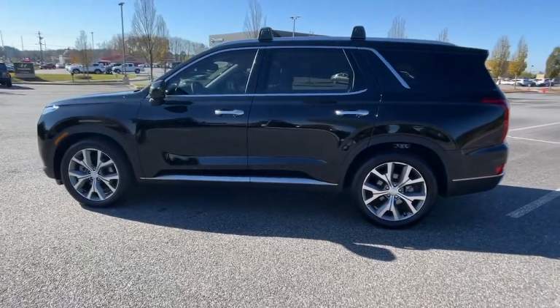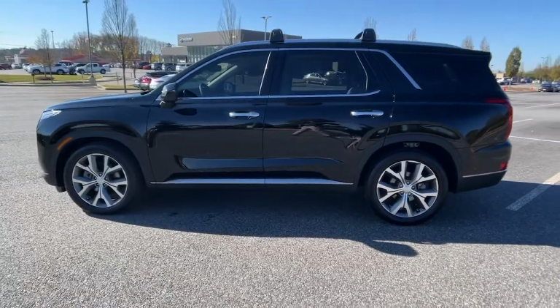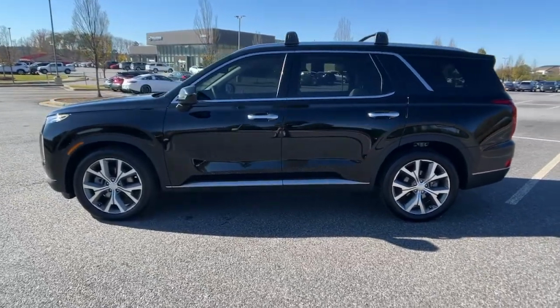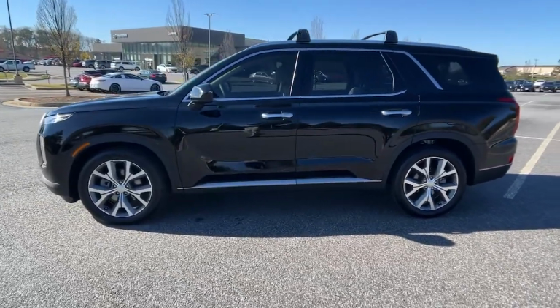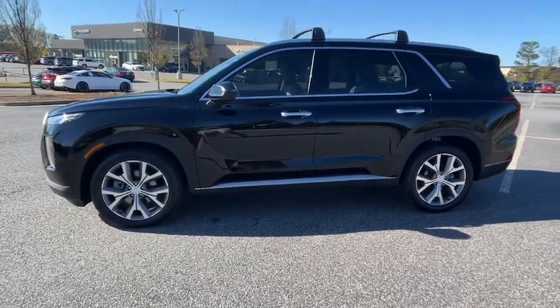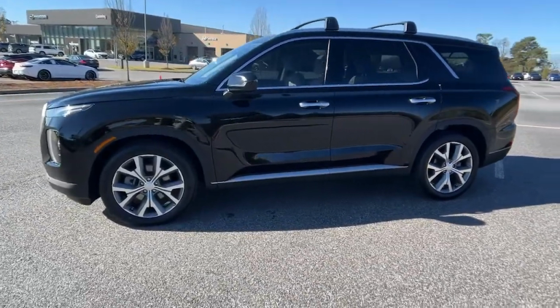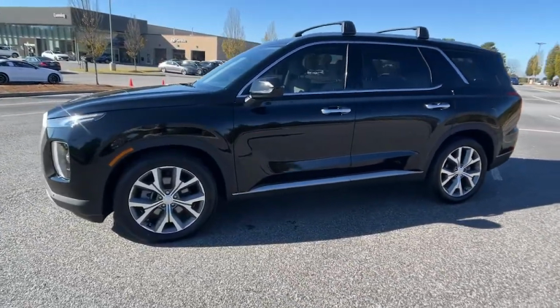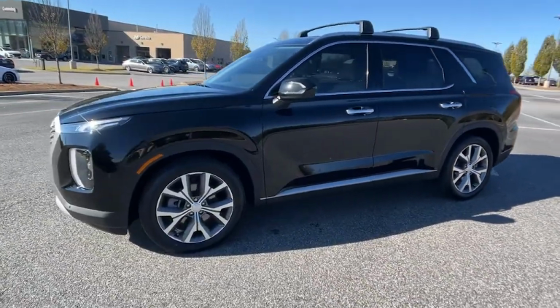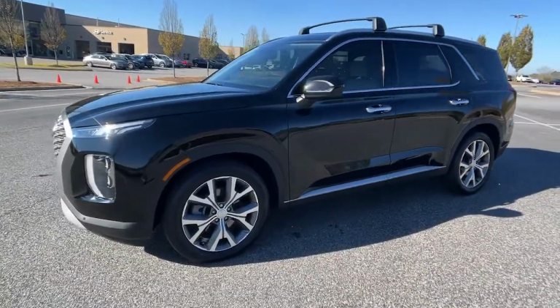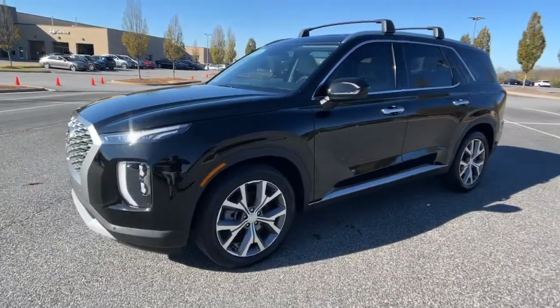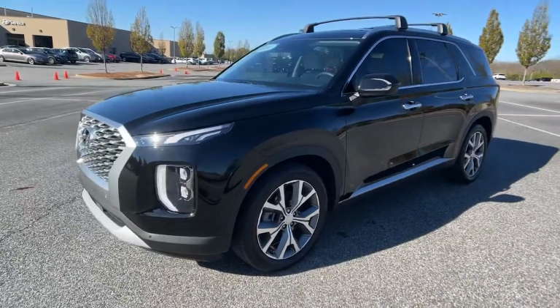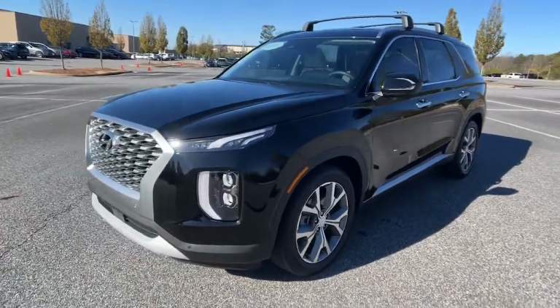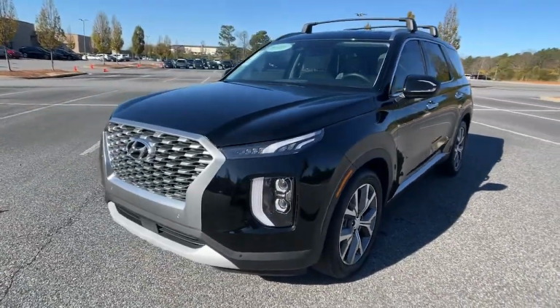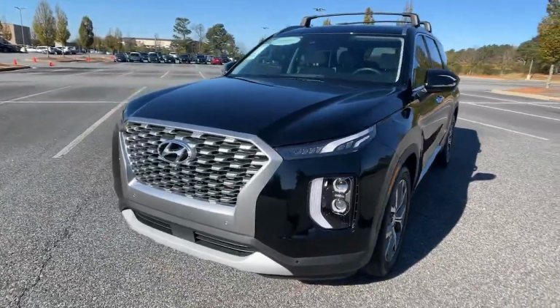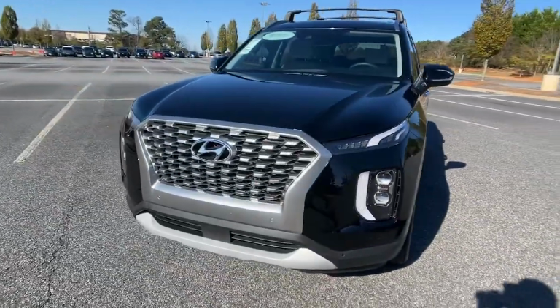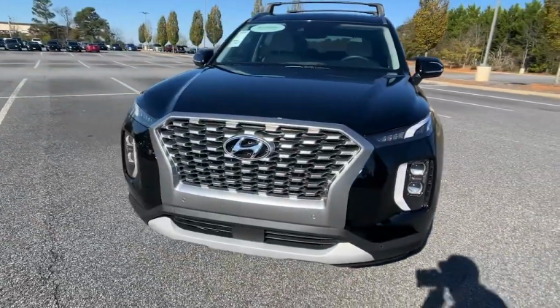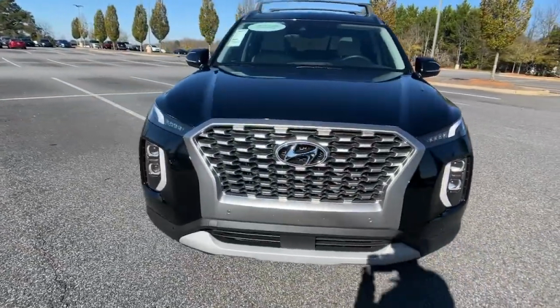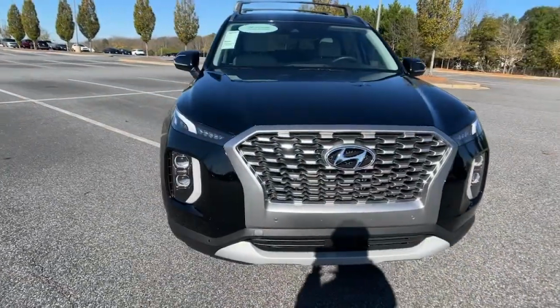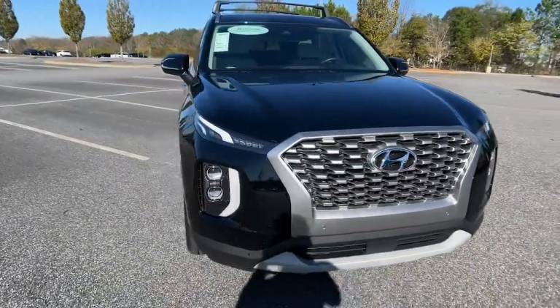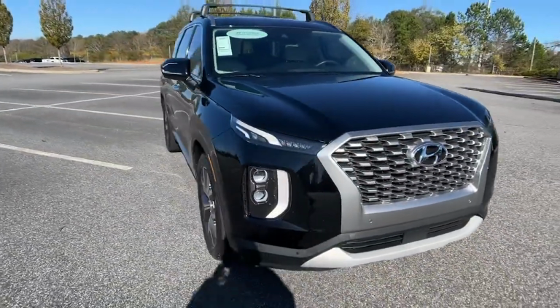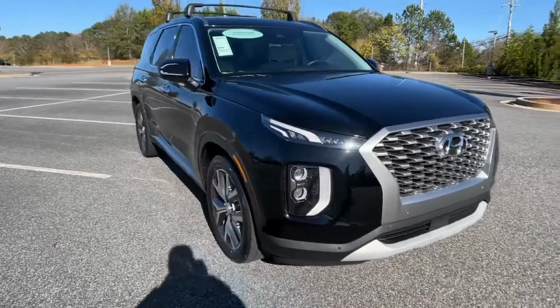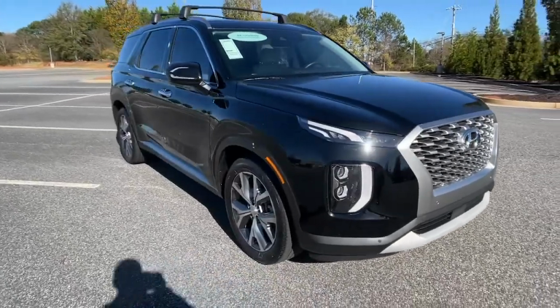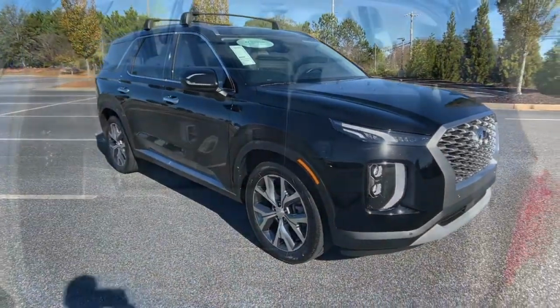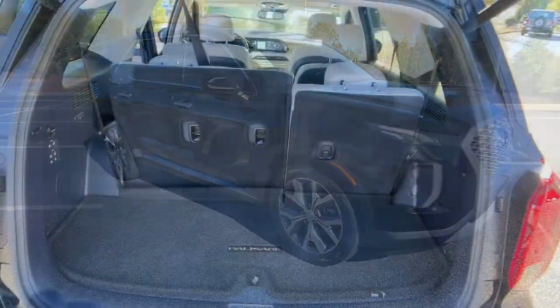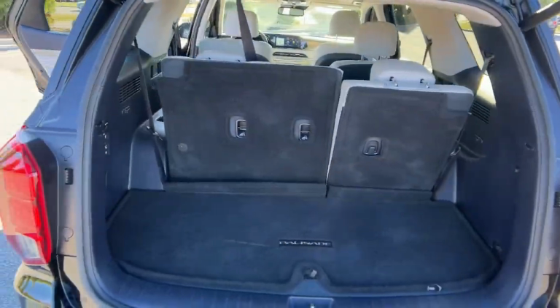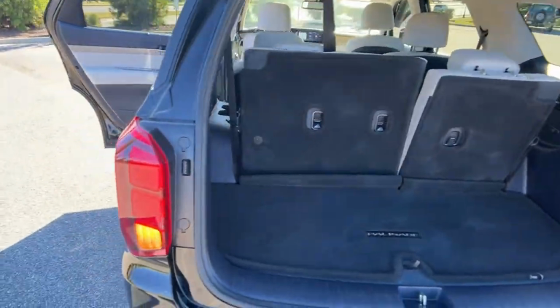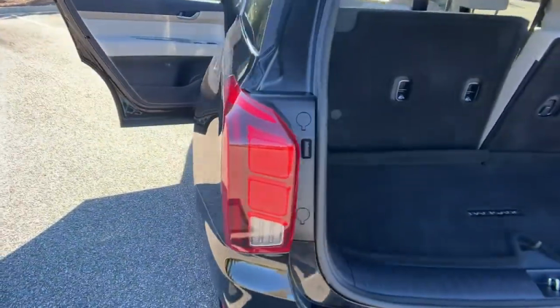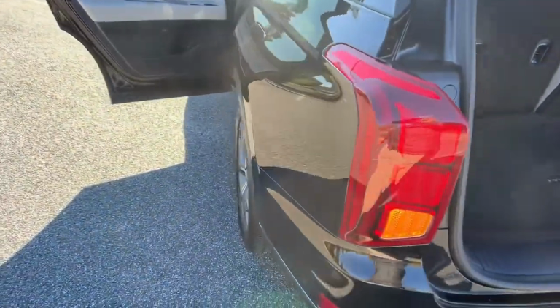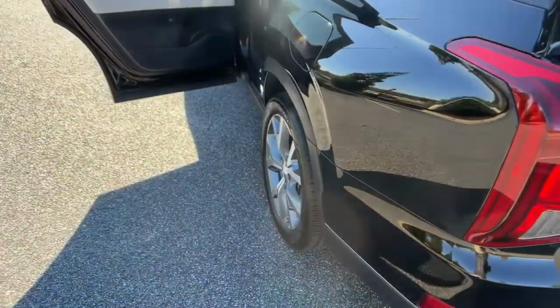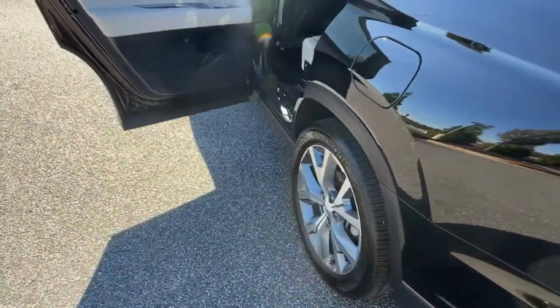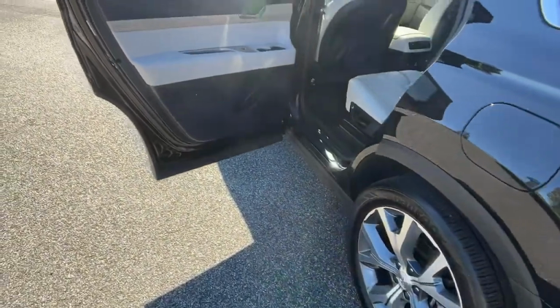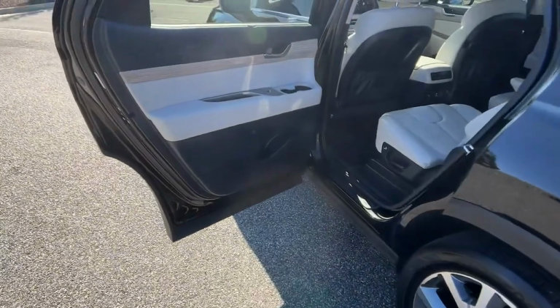With a smooth V6, premium interior, ample cargo area, standard driver assistance, and a host of modern passenger amenities, this SUV delivers exceptional quality and capability. The following are some of this vehicle's highlighted options.